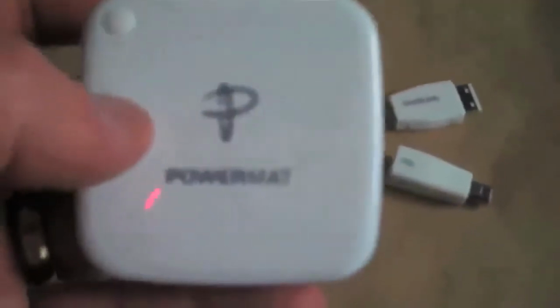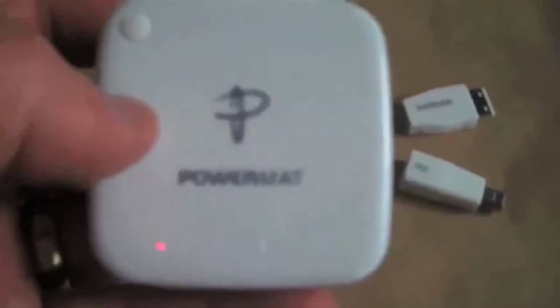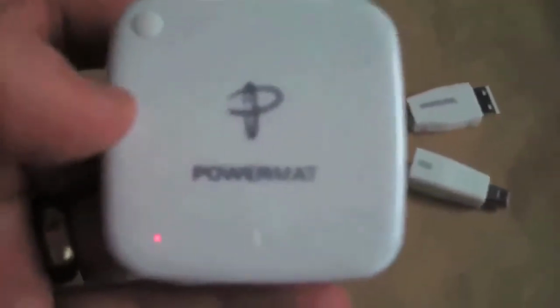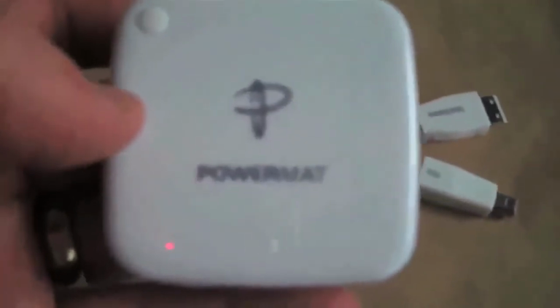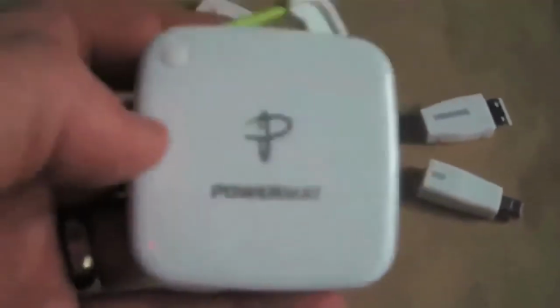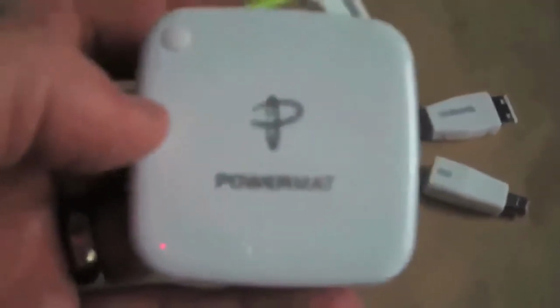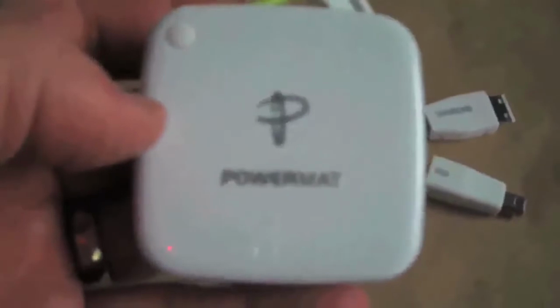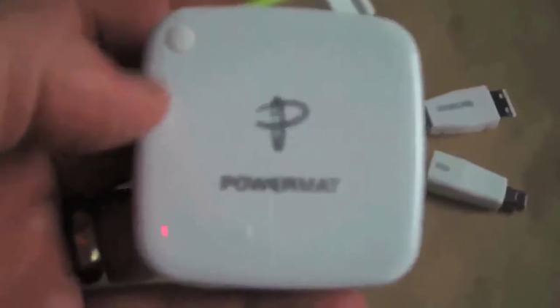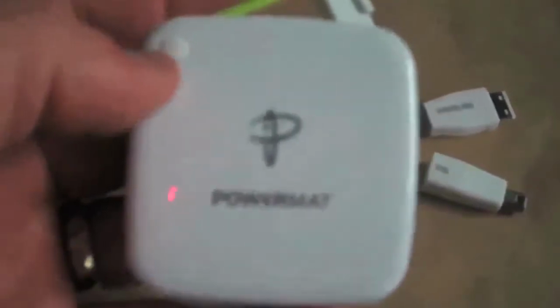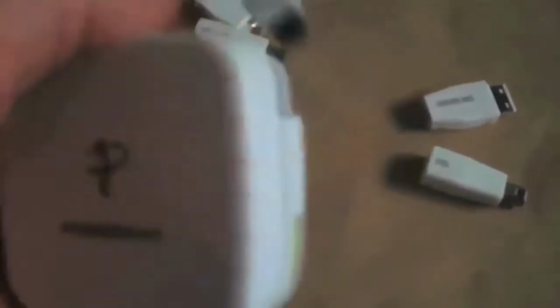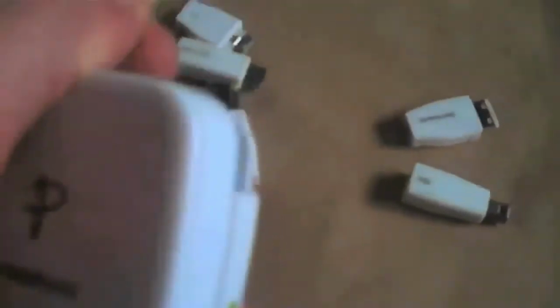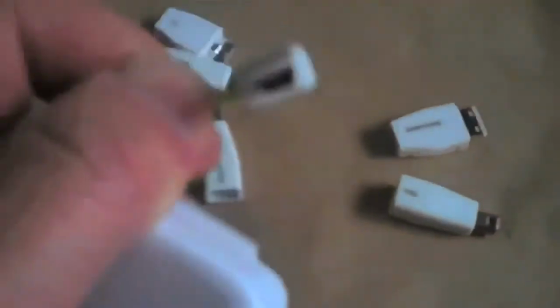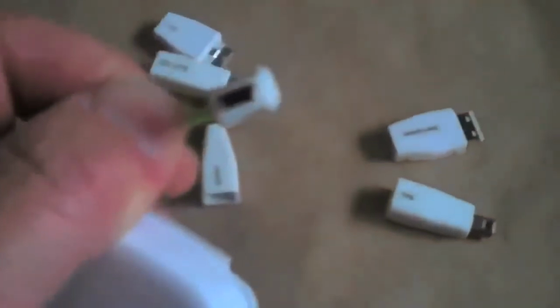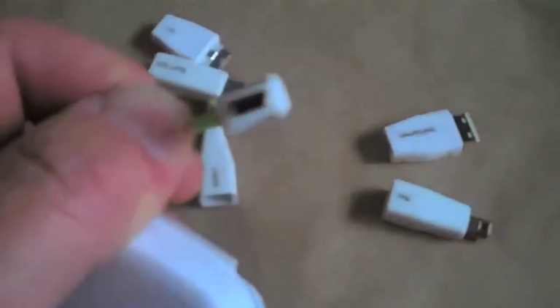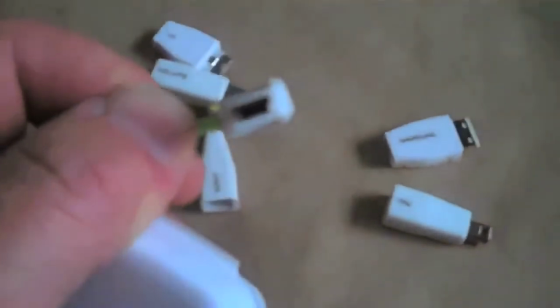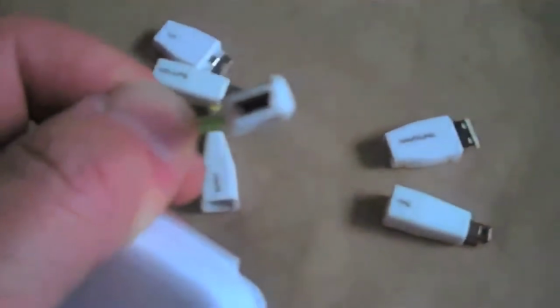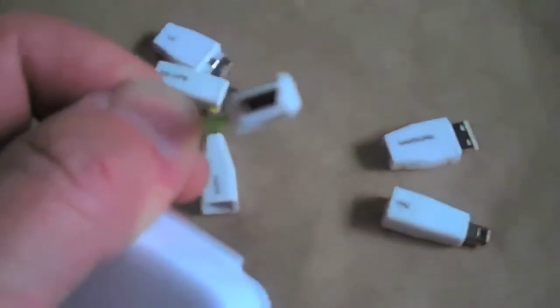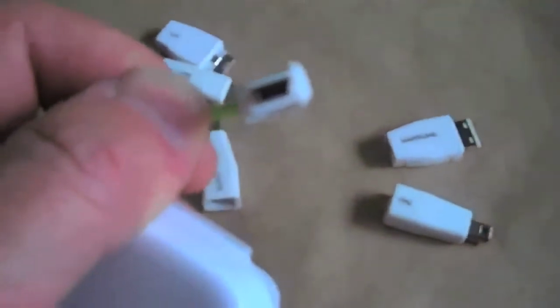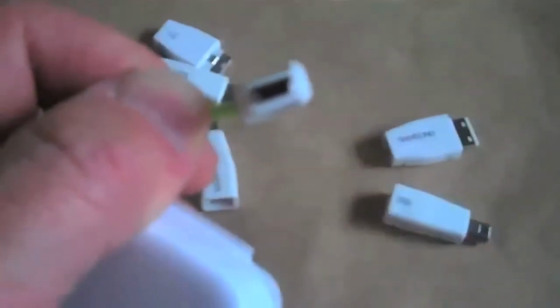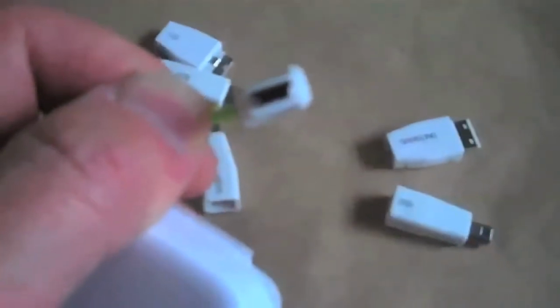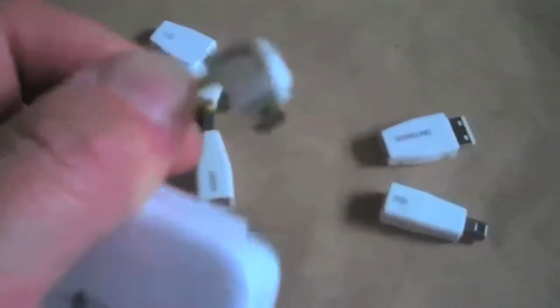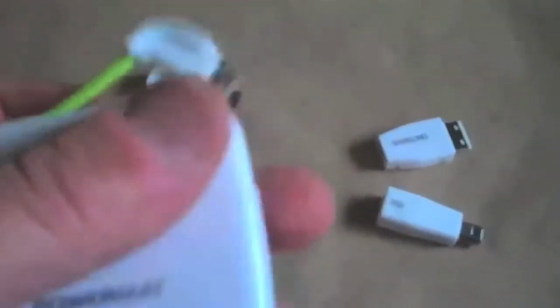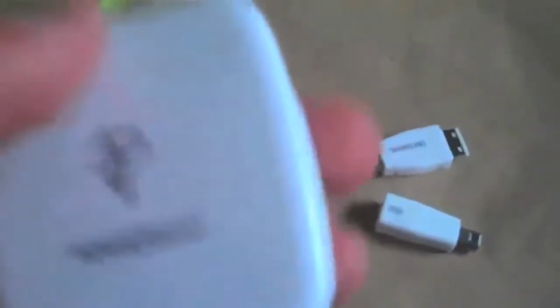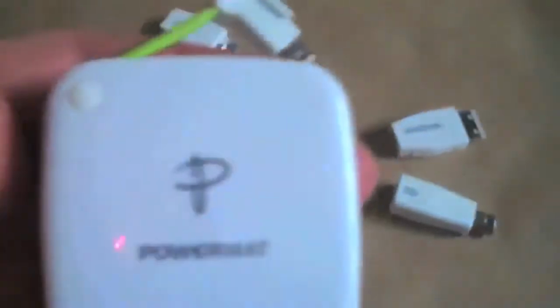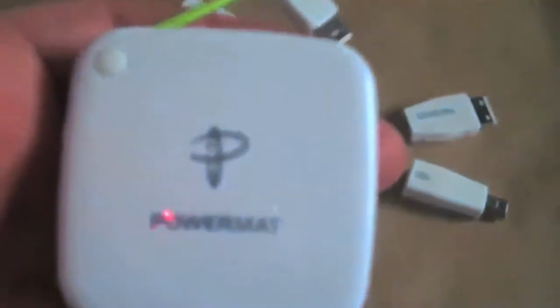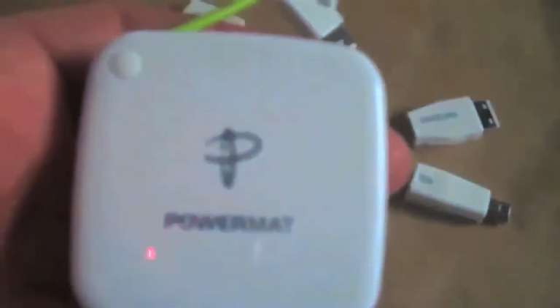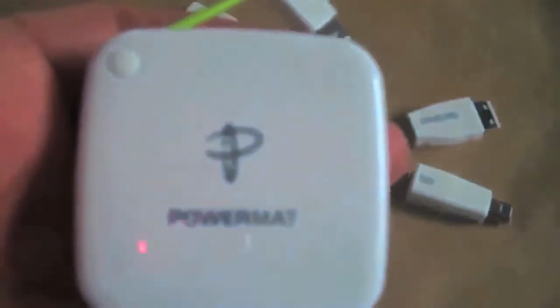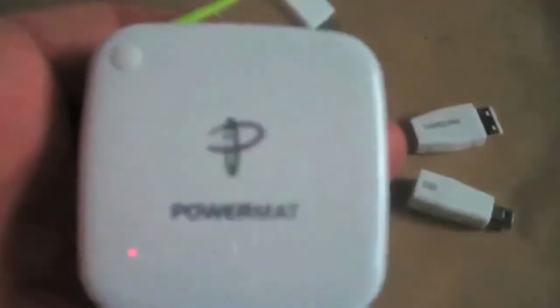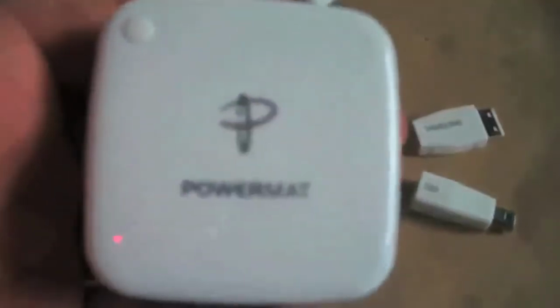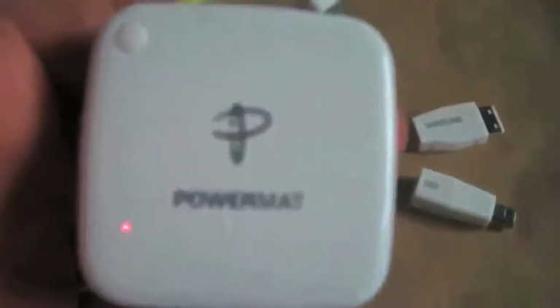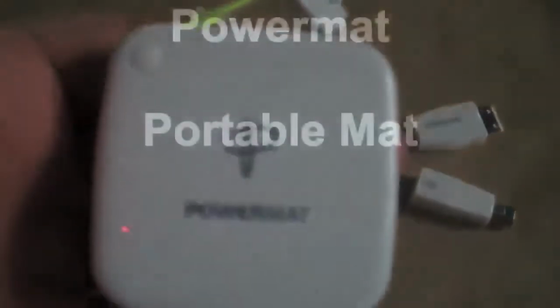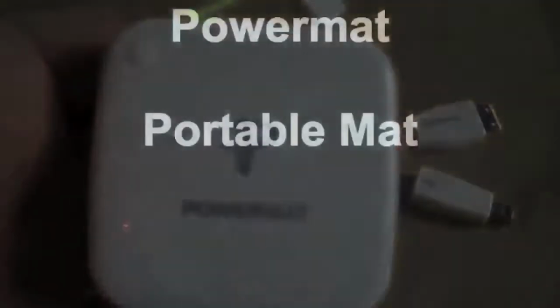So you have this carrying along, and you can actually charge two or three devices. For instance, I can charge my headsets that use the micro USB, my BlackBerry Bold which uses a mini USB, and also my iPhone and my iPod Touch.